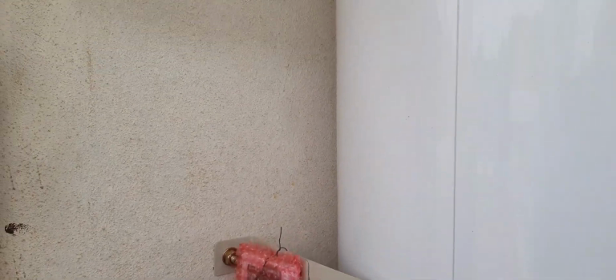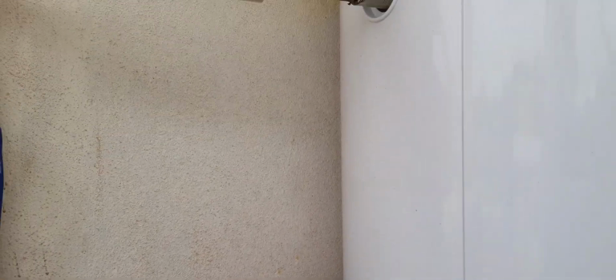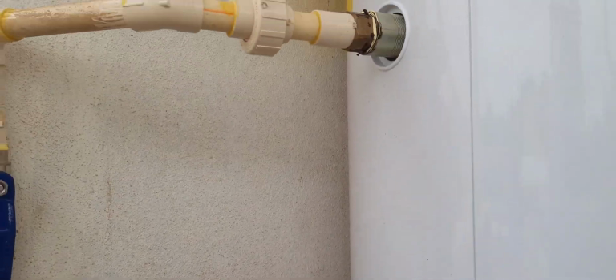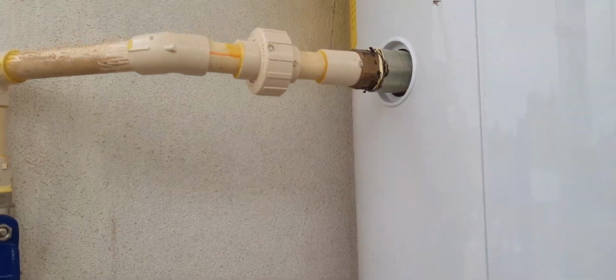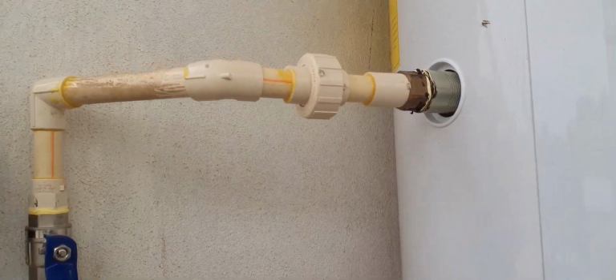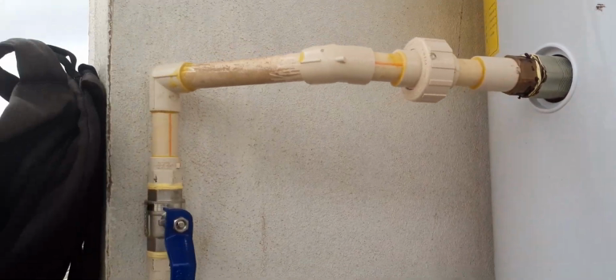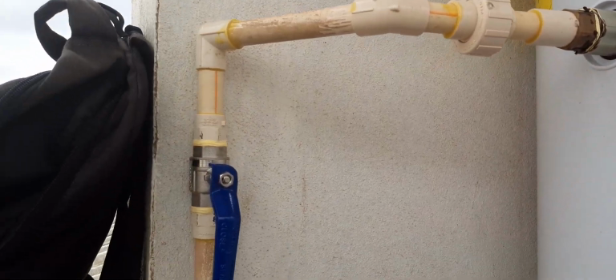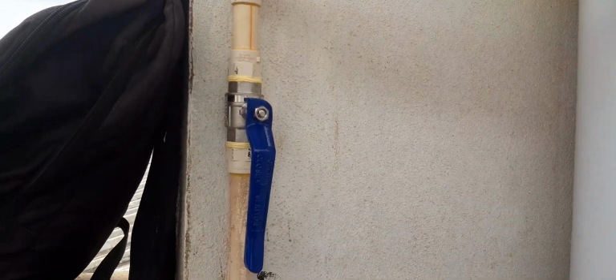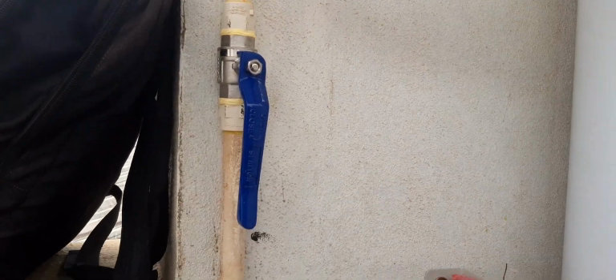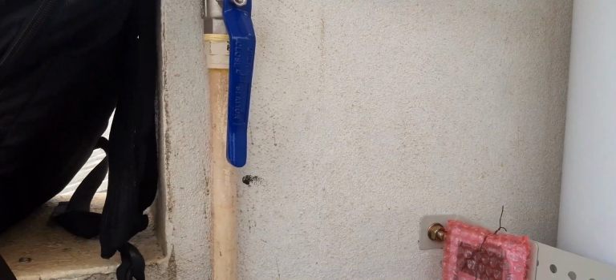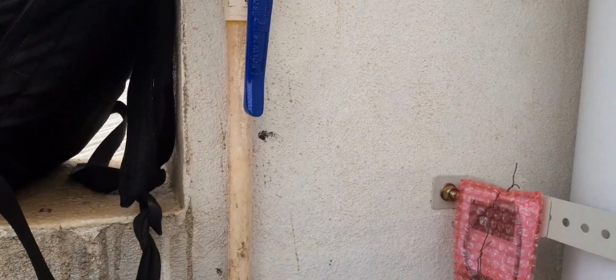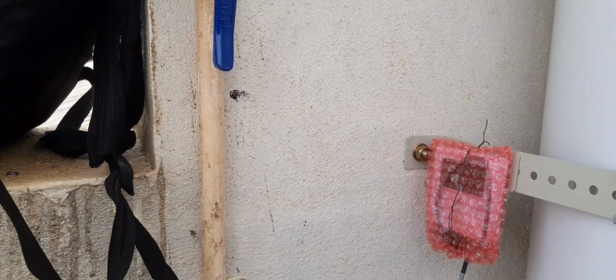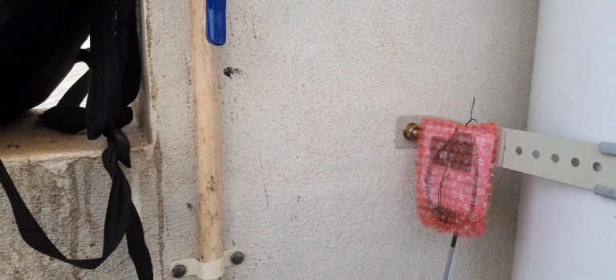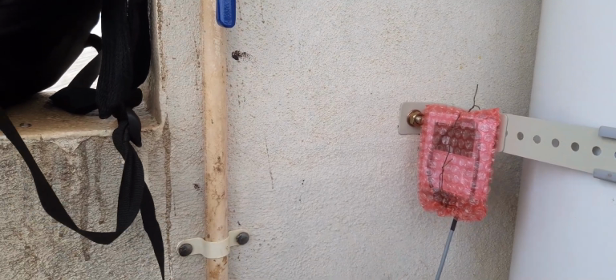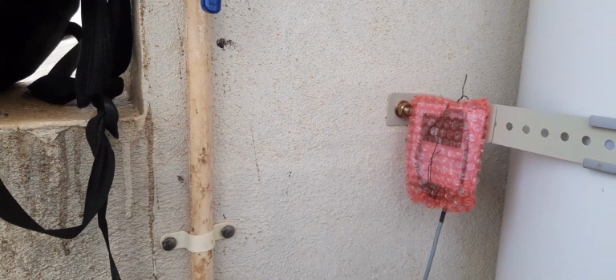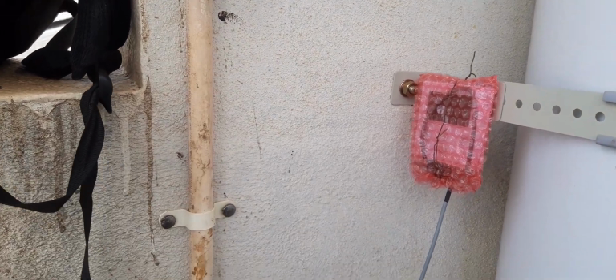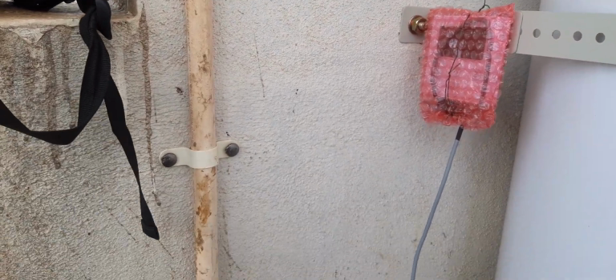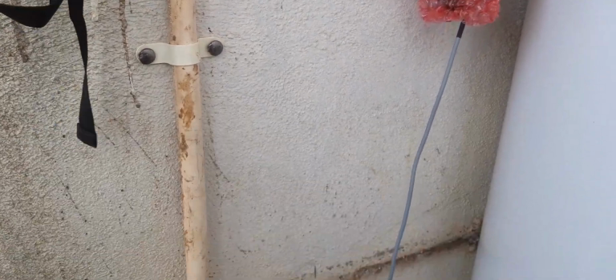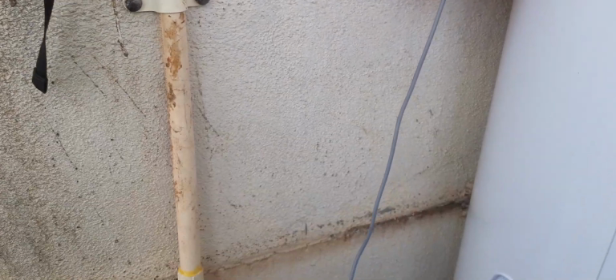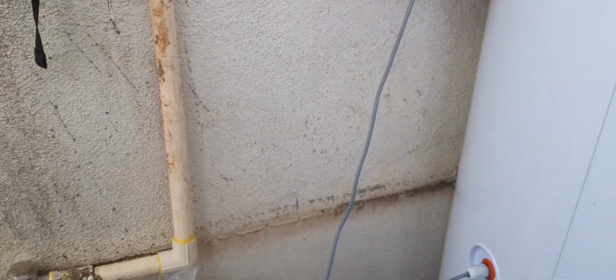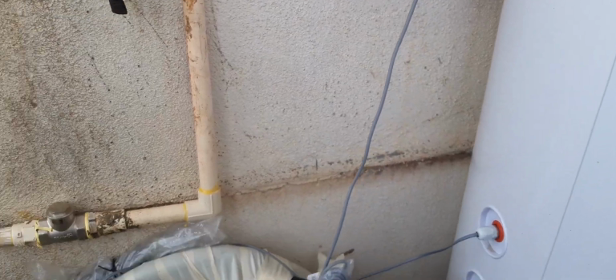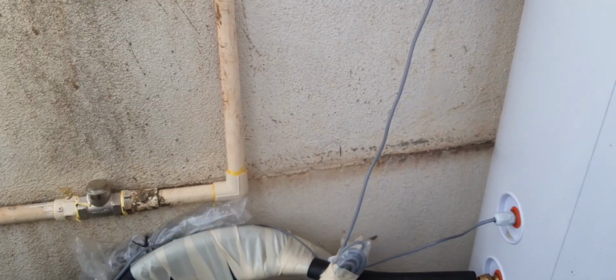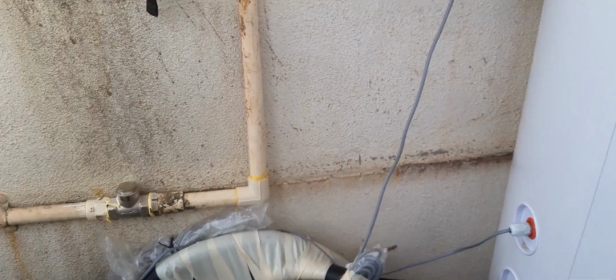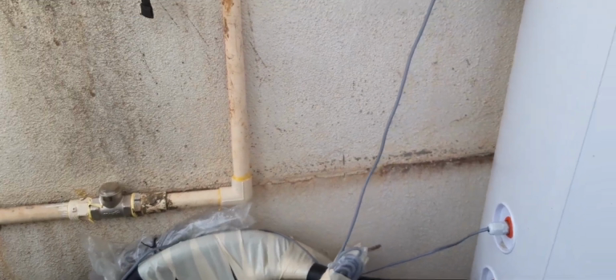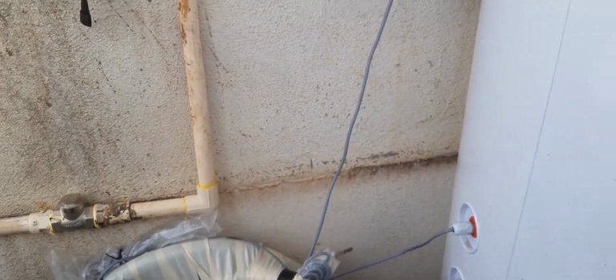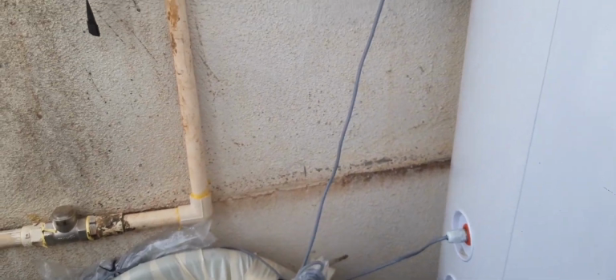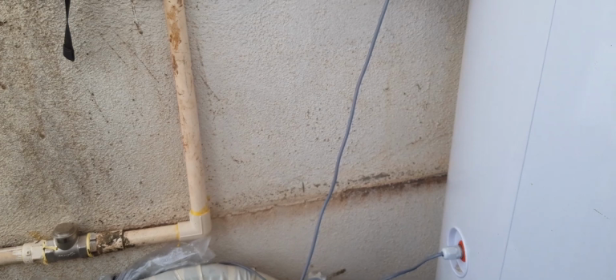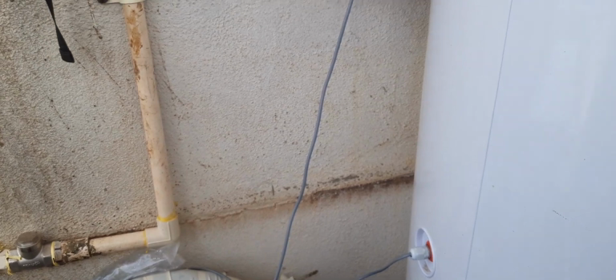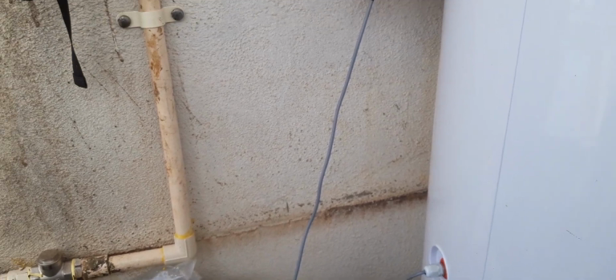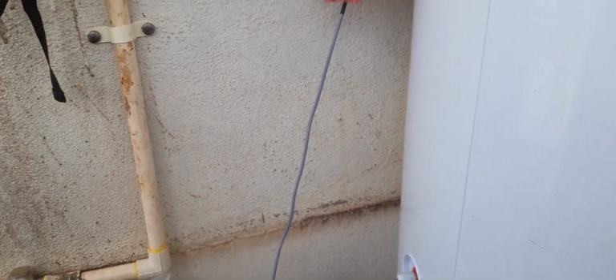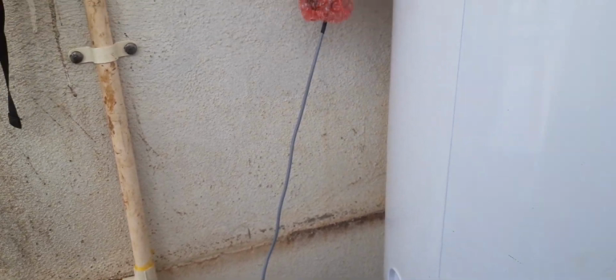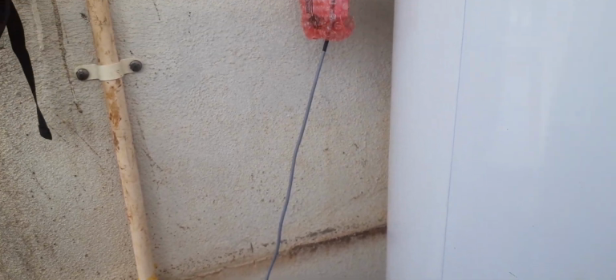Drain connections to the bathrooms are done. For more details, contact Sun Flame Energy Consultants, Tilakwadi, Bilagam — 9448578245. Thank you.